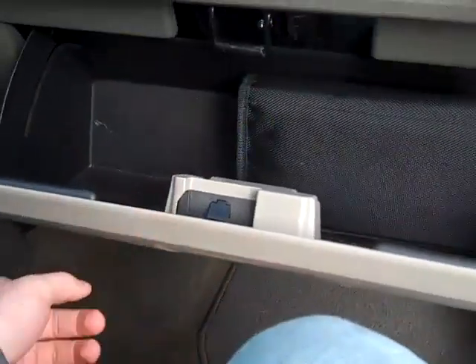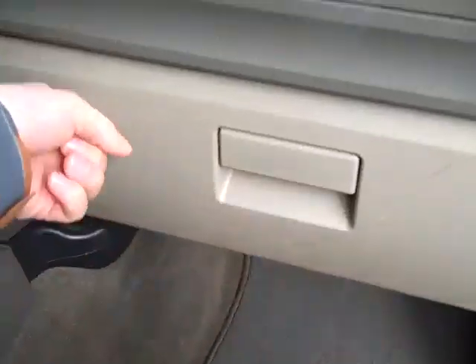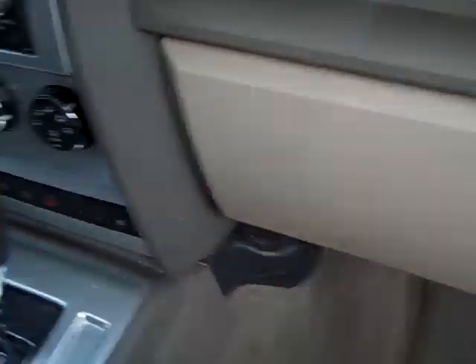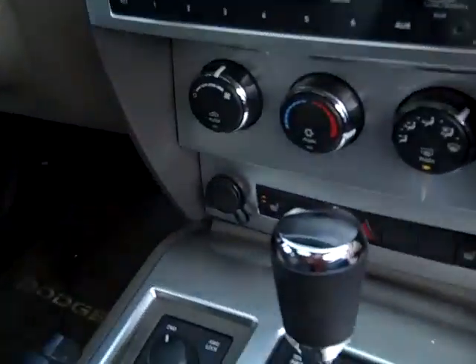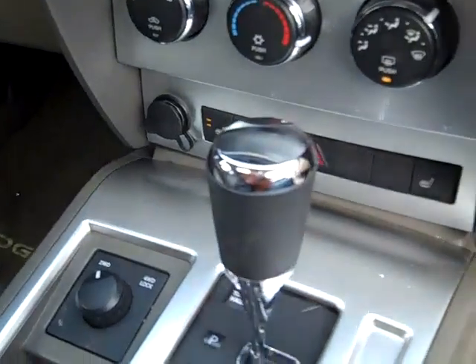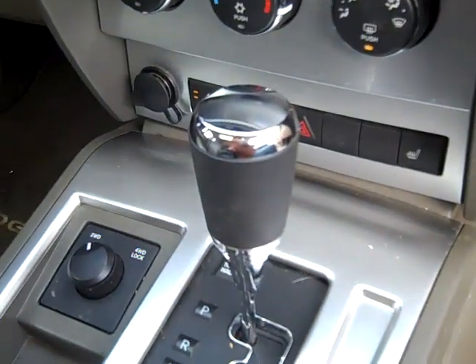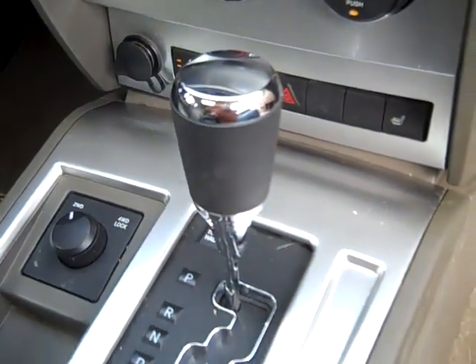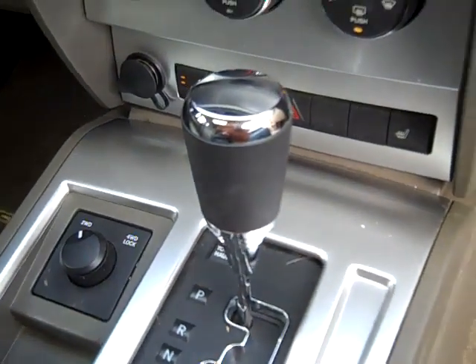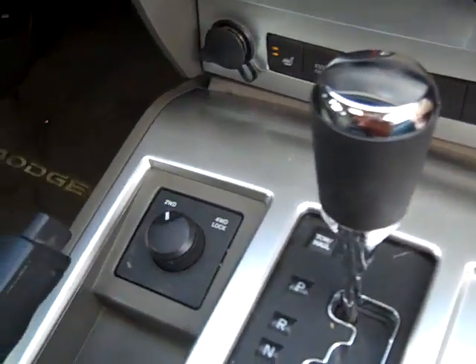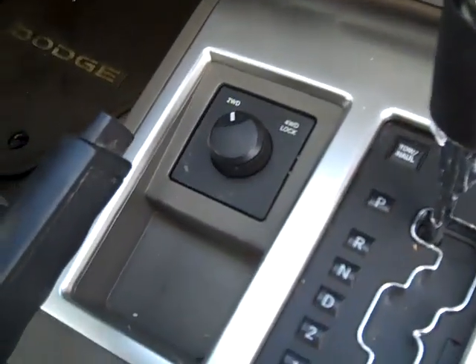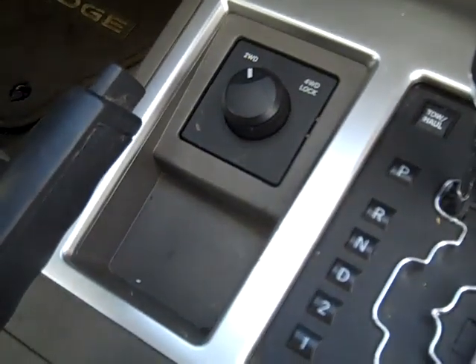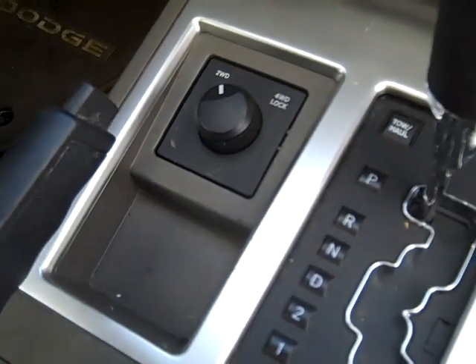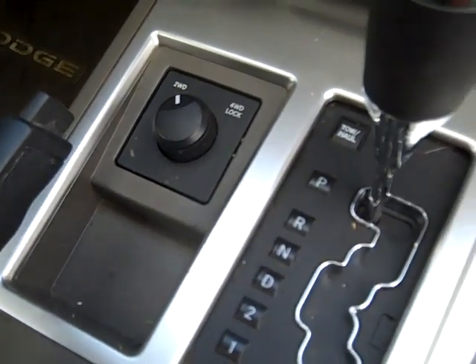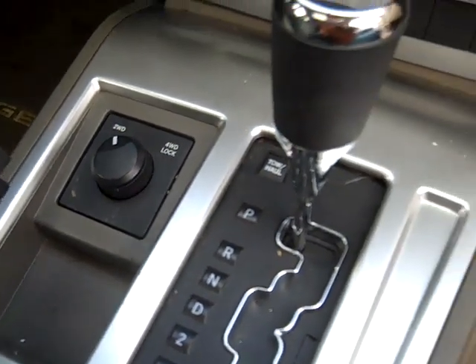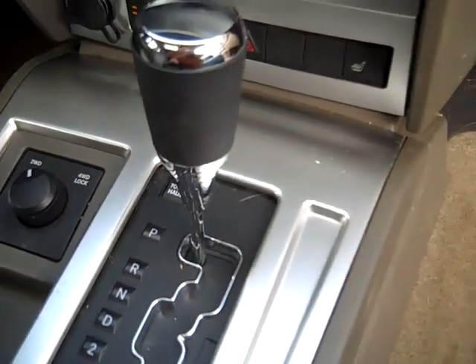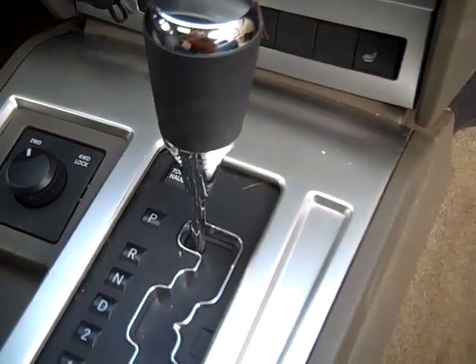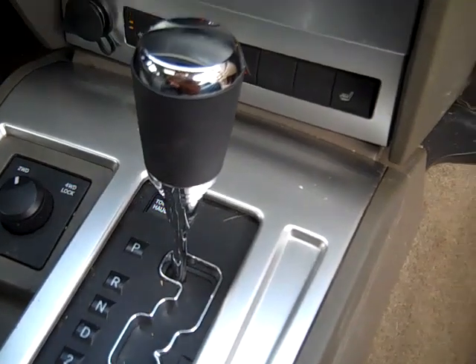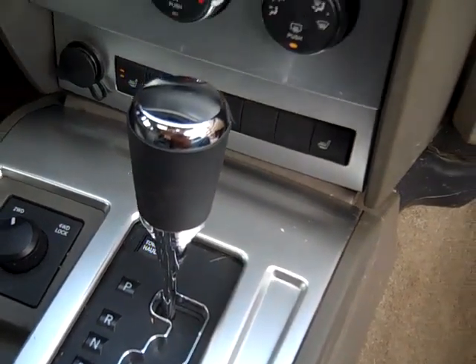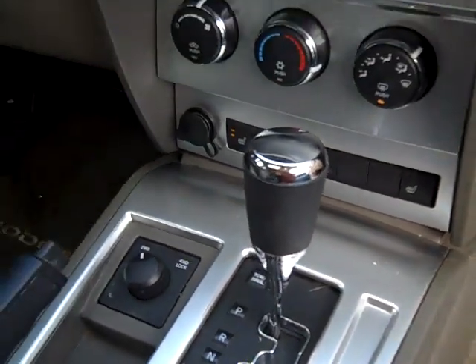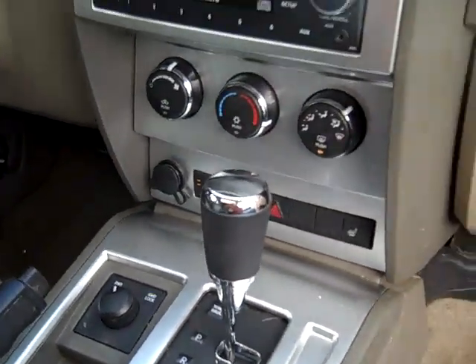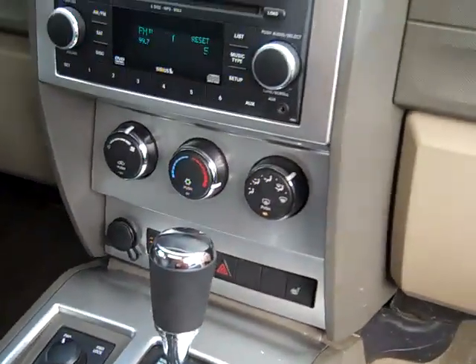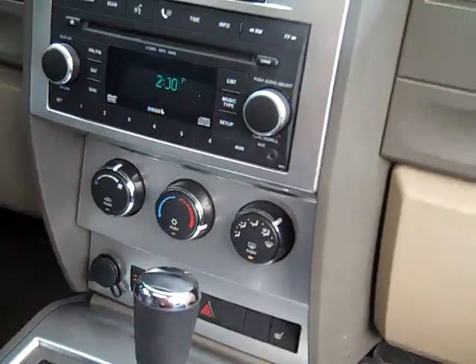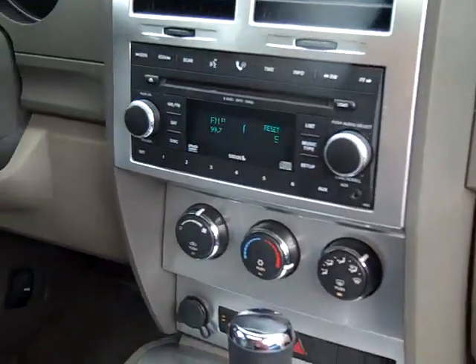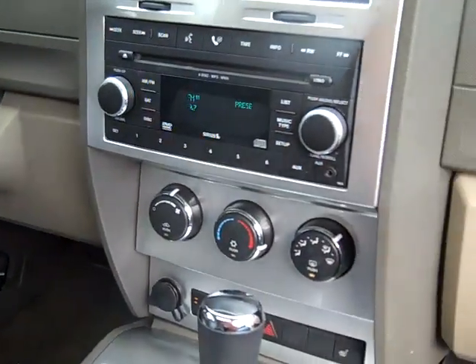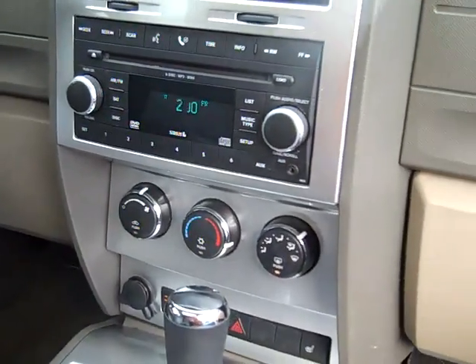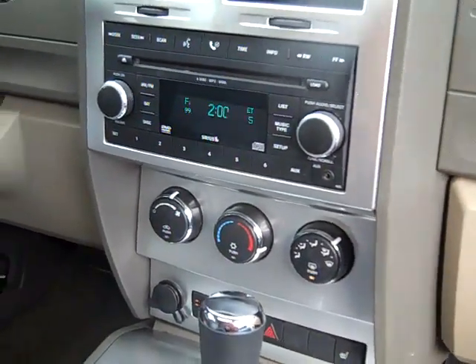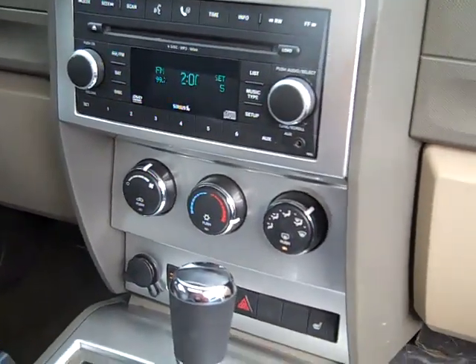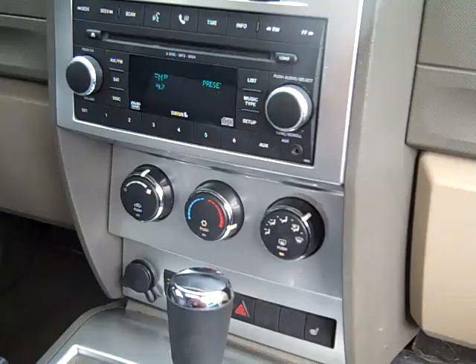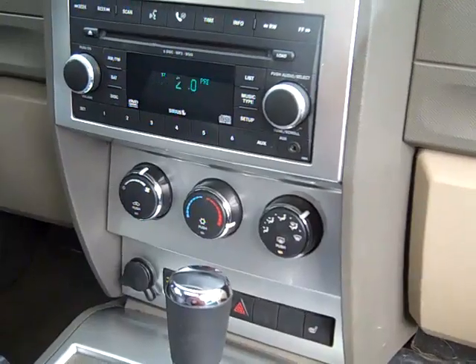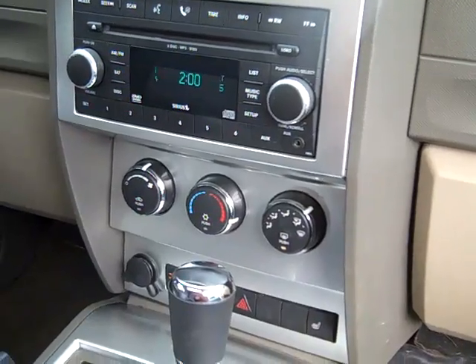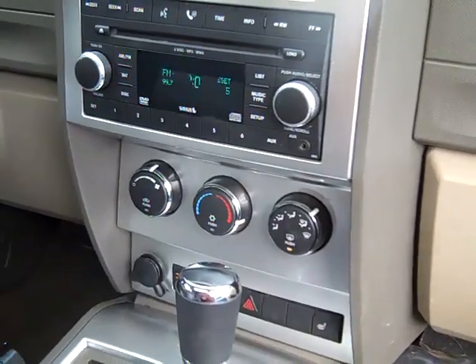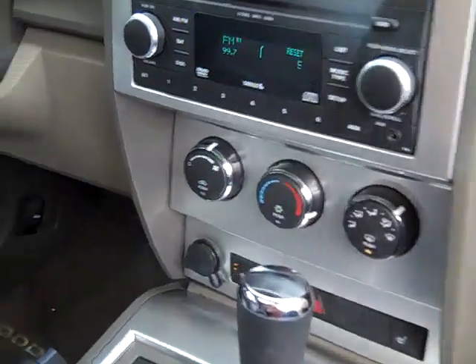Owner's manuals, electronic stability program, four wheel drive, automatic transmission, in-dash six disc CD changer with auxiliary input and satellite radio.